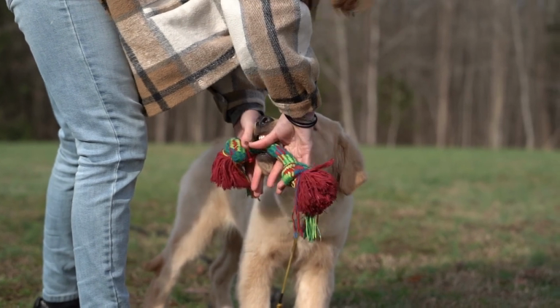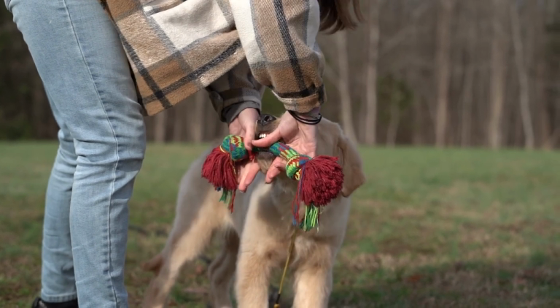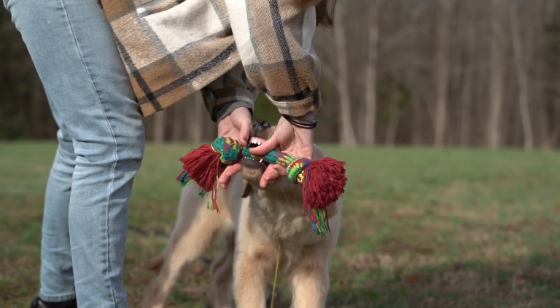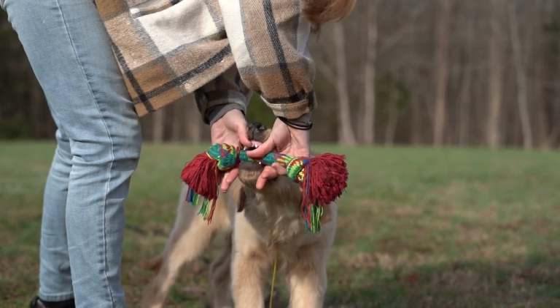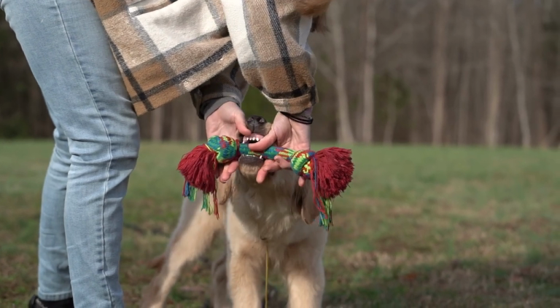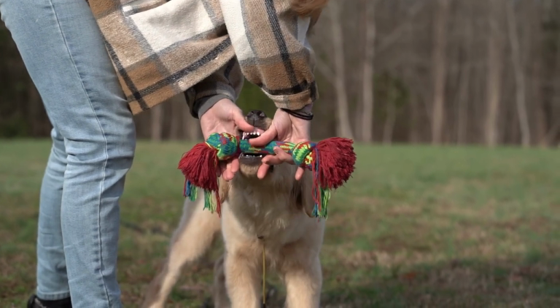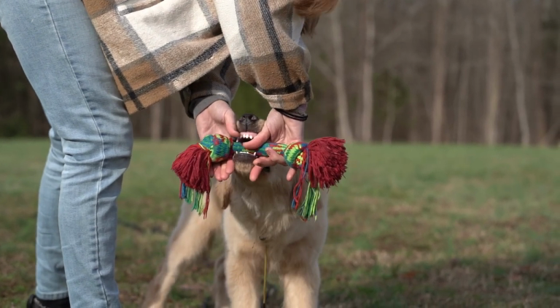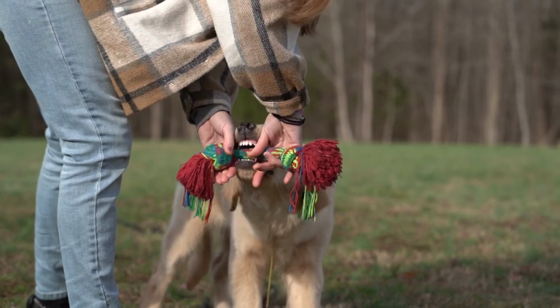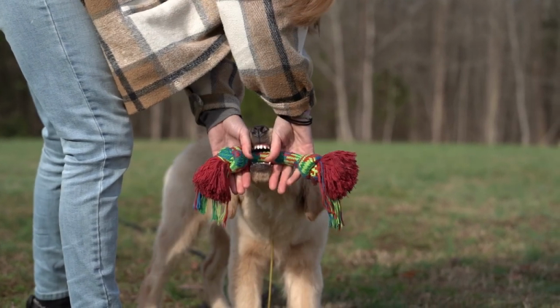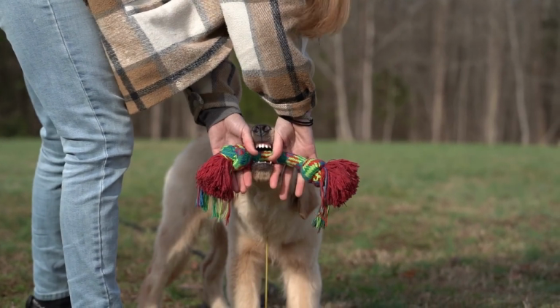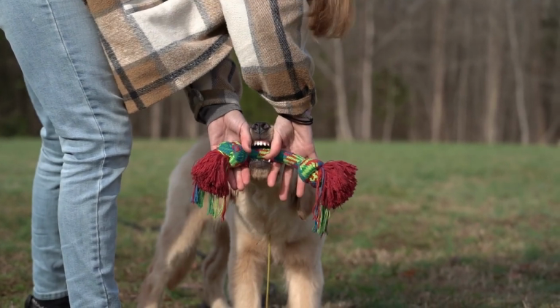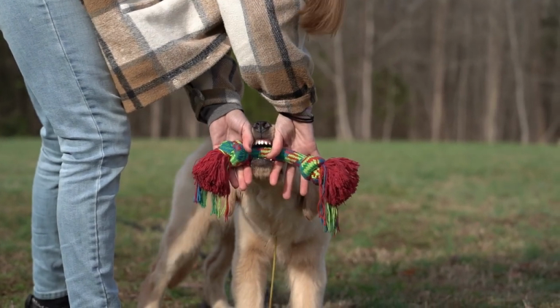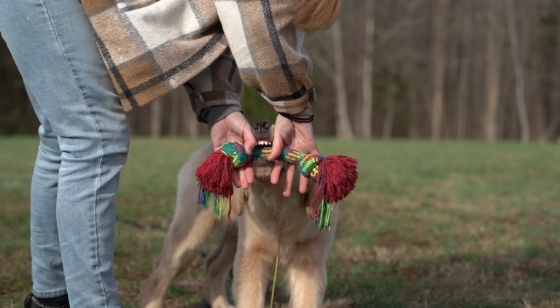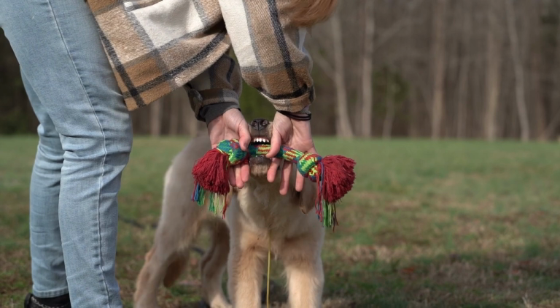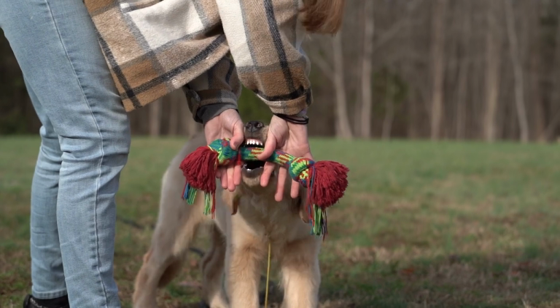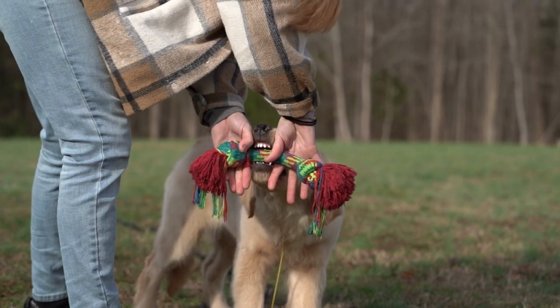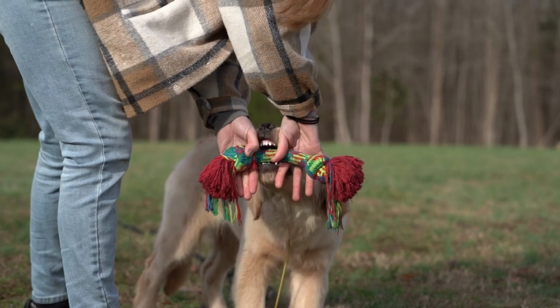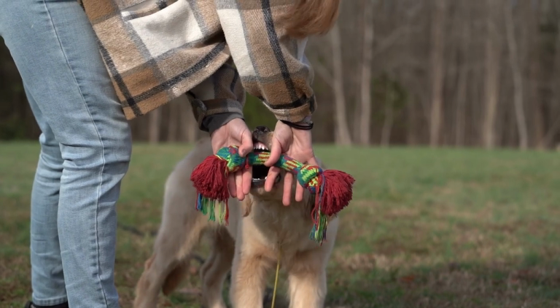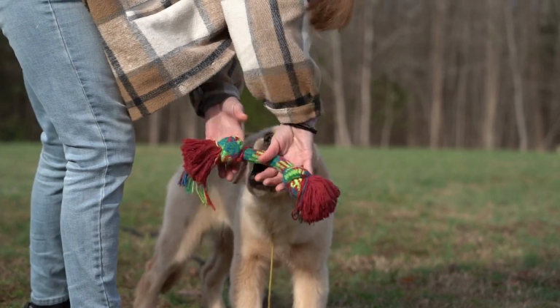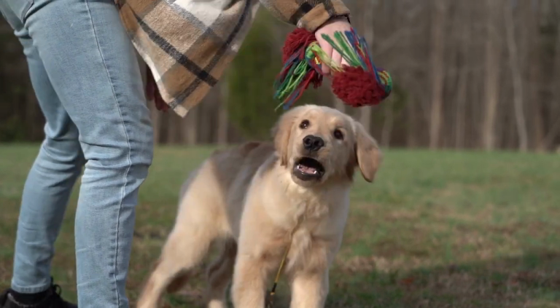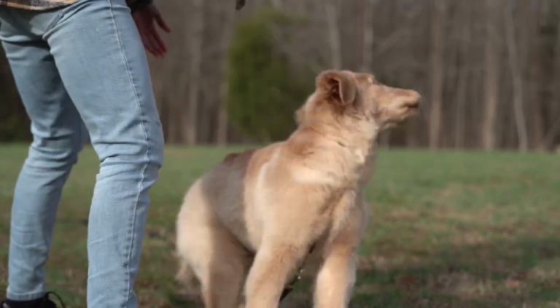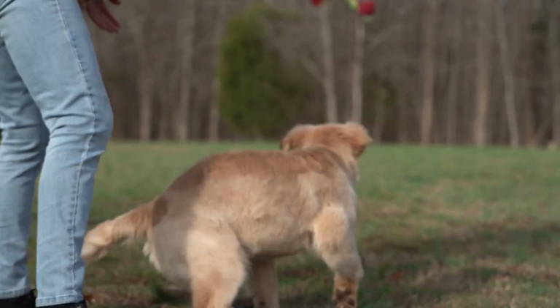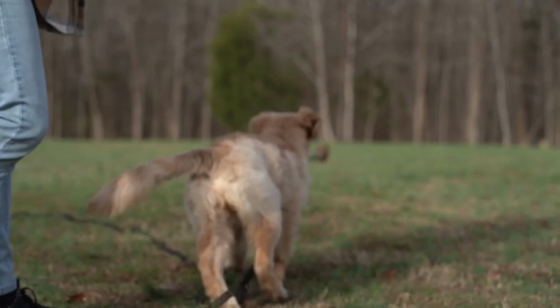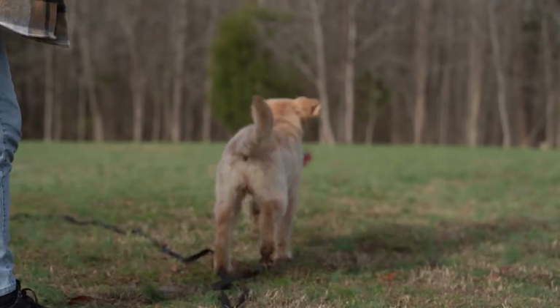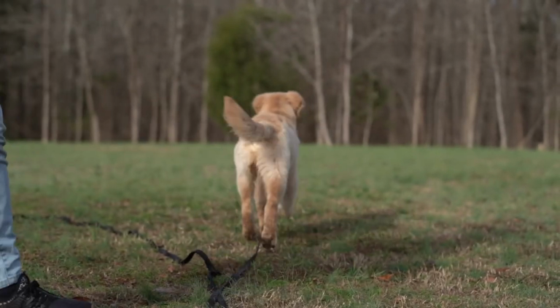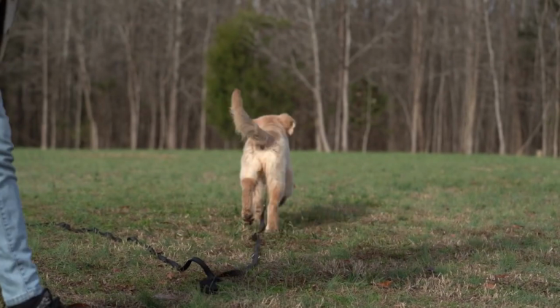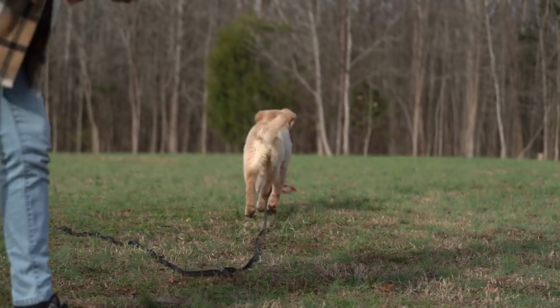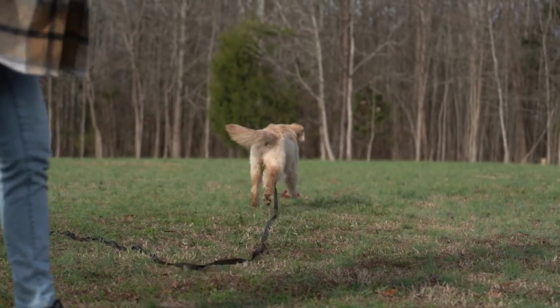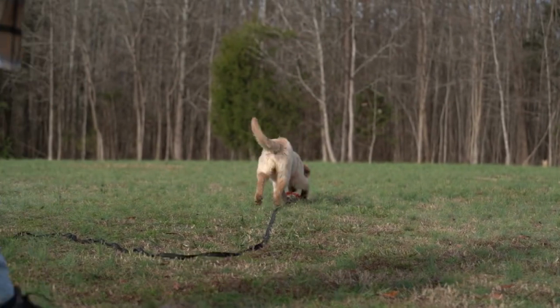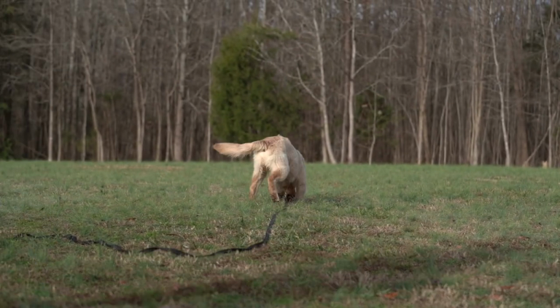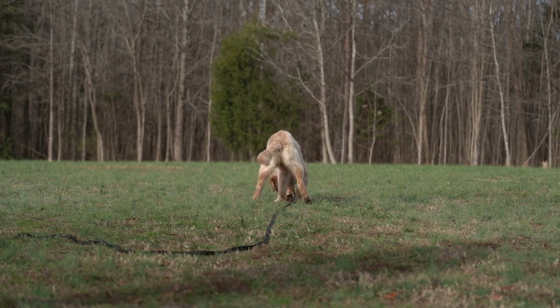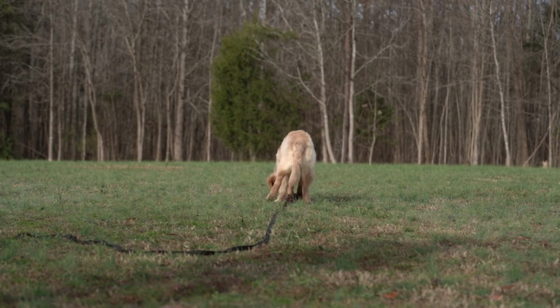I'm putting my hand on each side, applying a little bit of pressure to that mouth, and I'm not tugging backwards. Get it! If you keep tugging it's going to be self-rewarding.